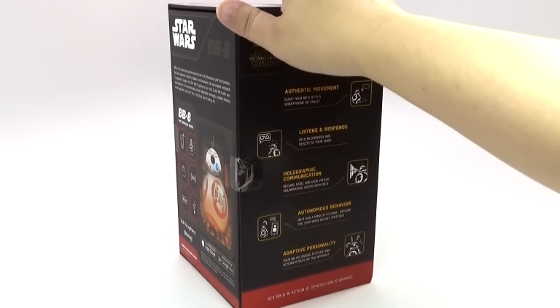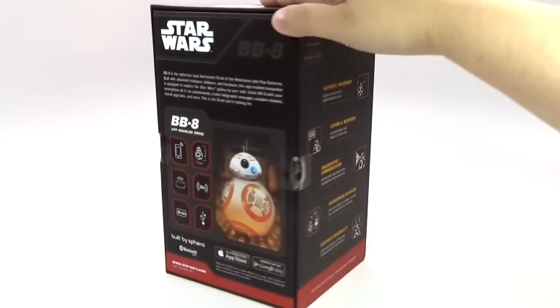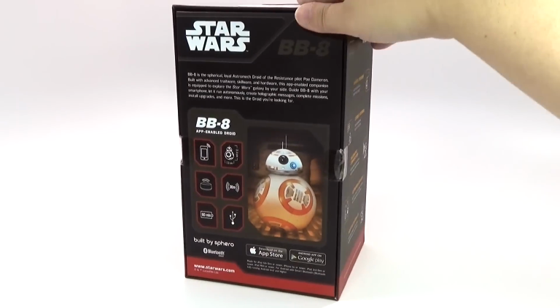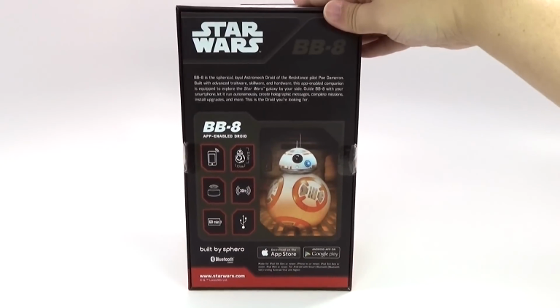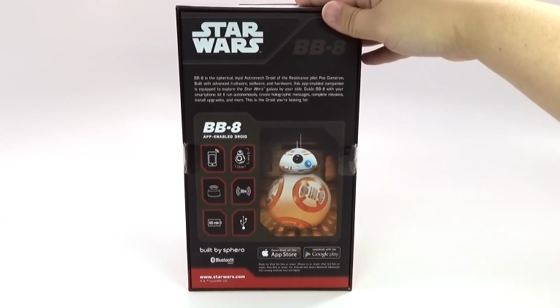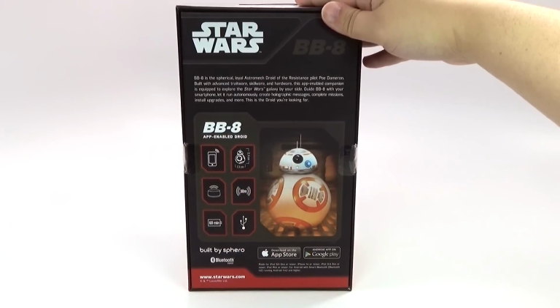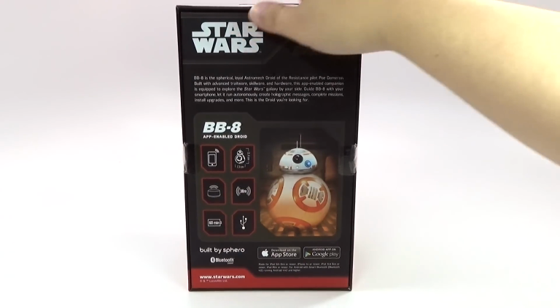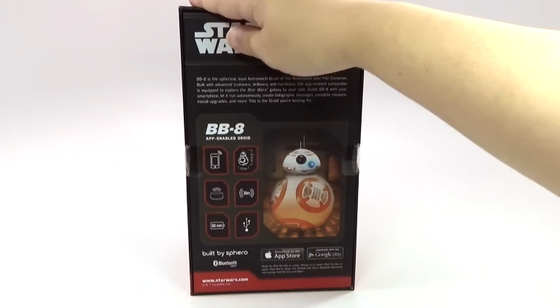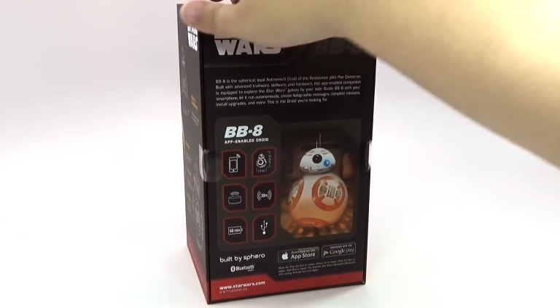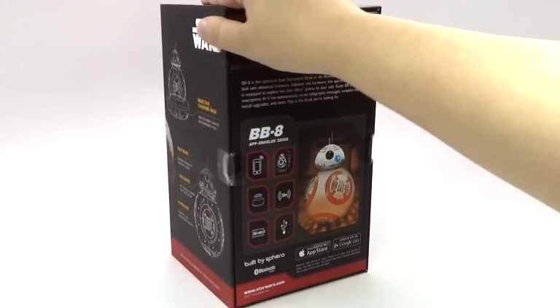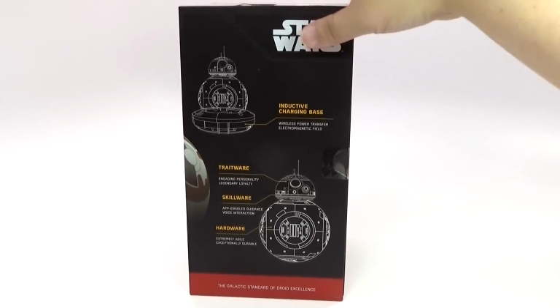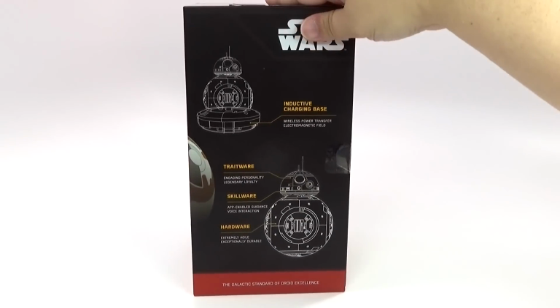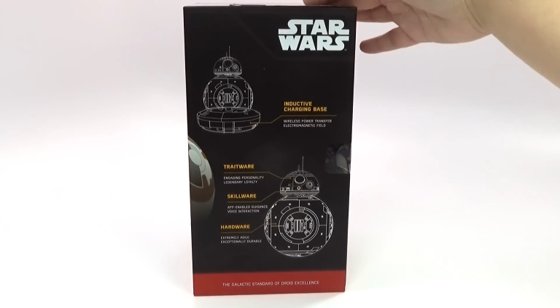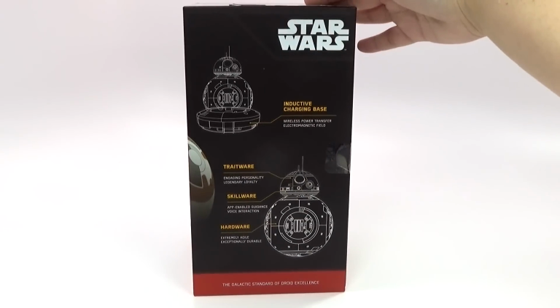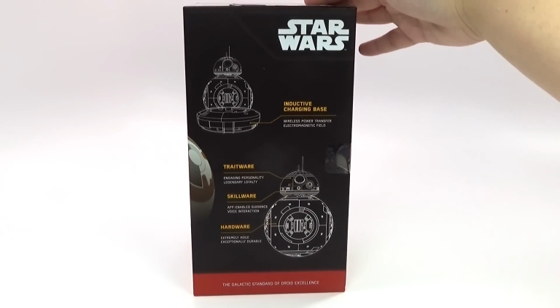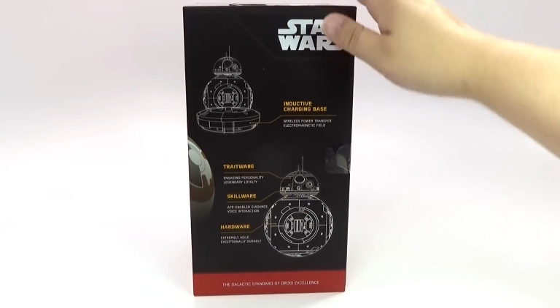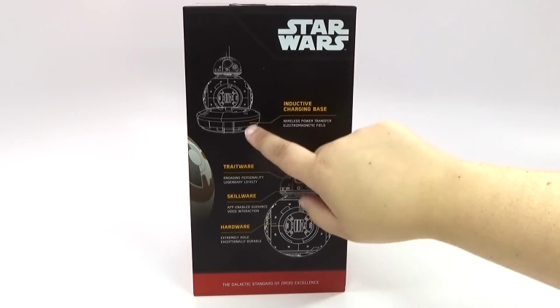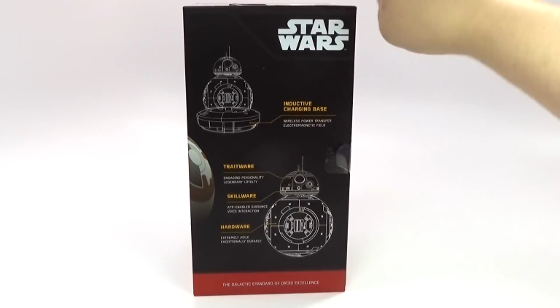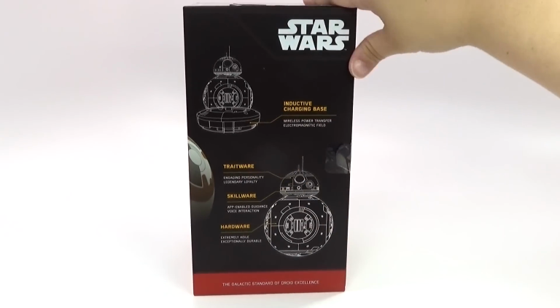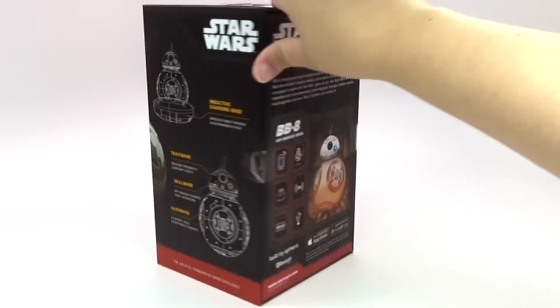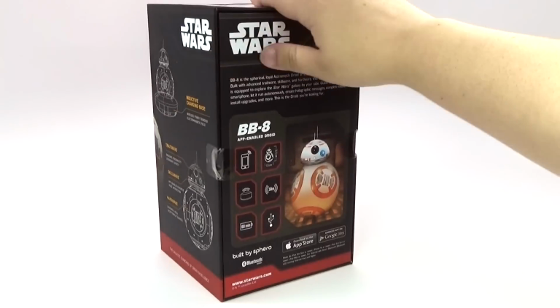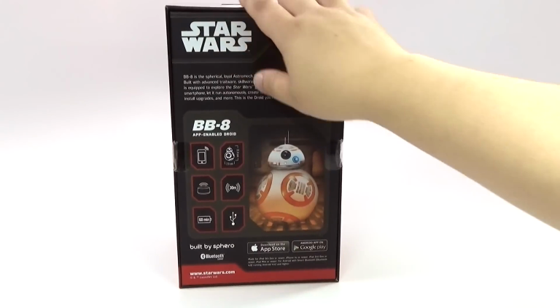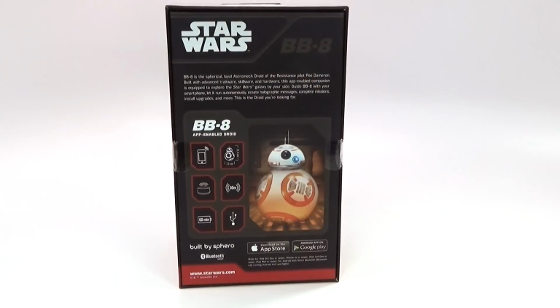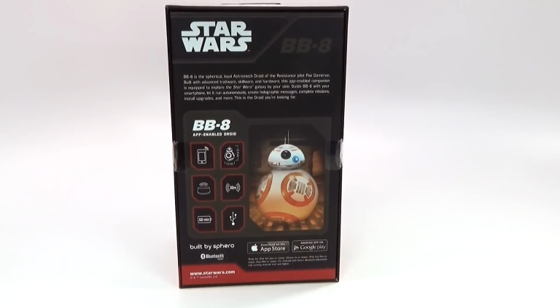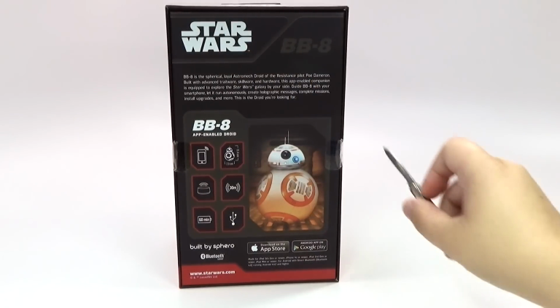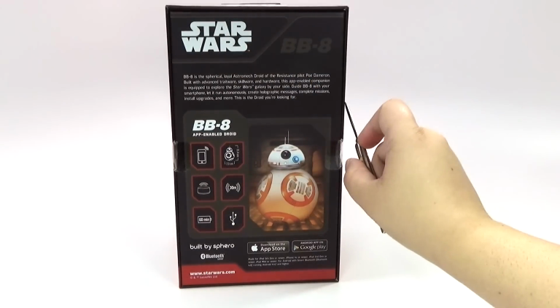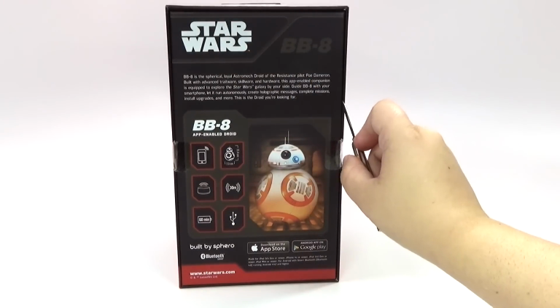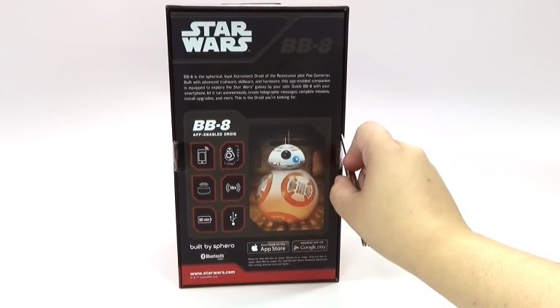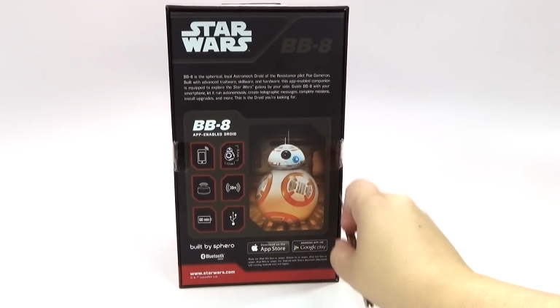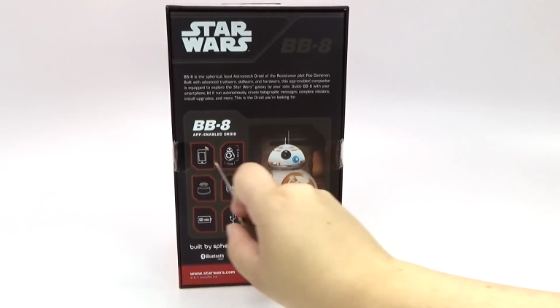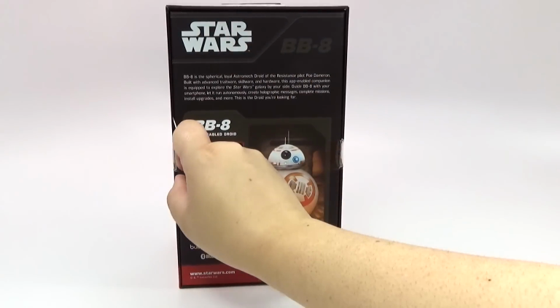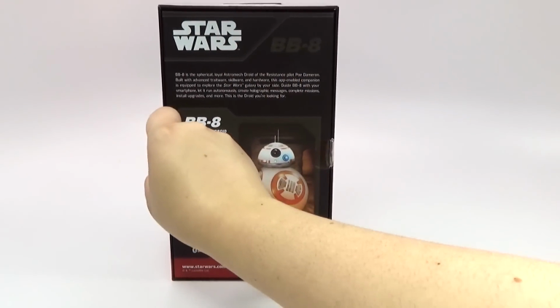The seals are not broken yet, but I wanted you guys to be able to see it. This is all sides of the box first off, because it's really cool. It comes with a charging base, which I think is awesome, but let me go ahead and cut this first.